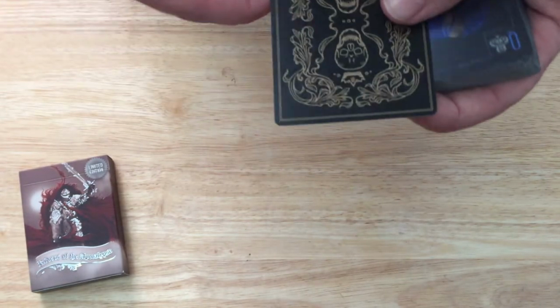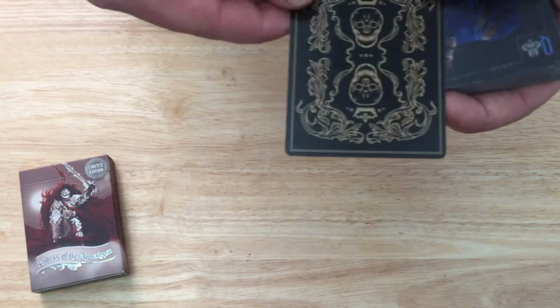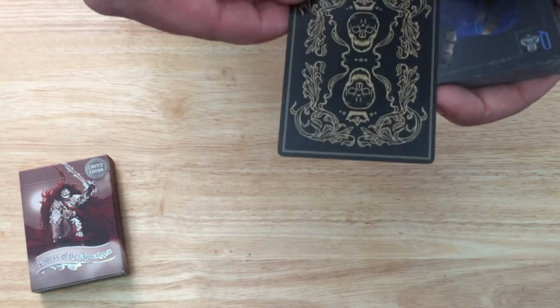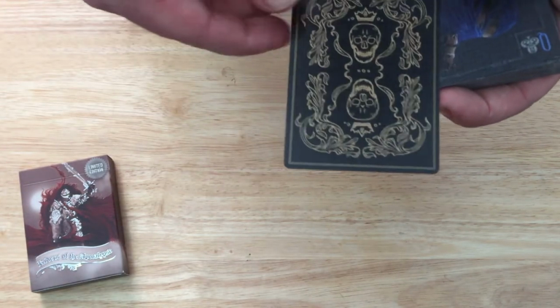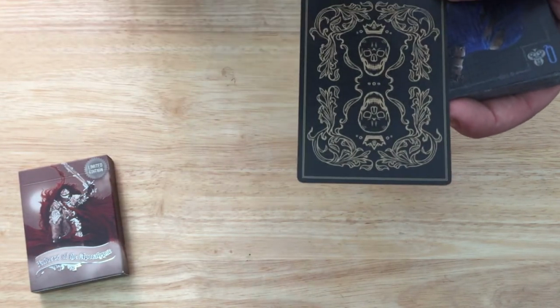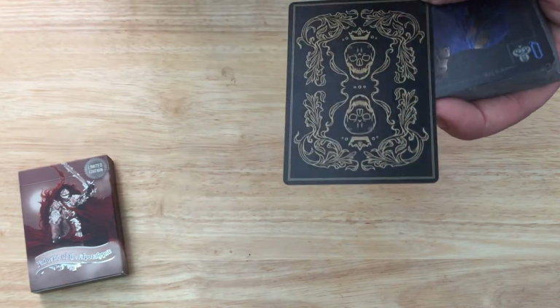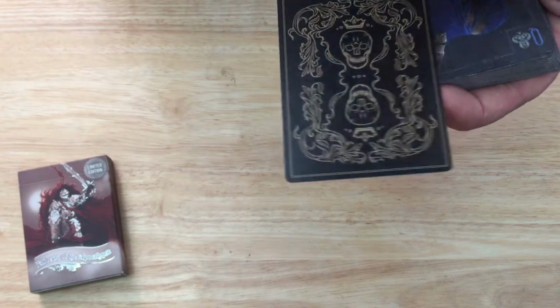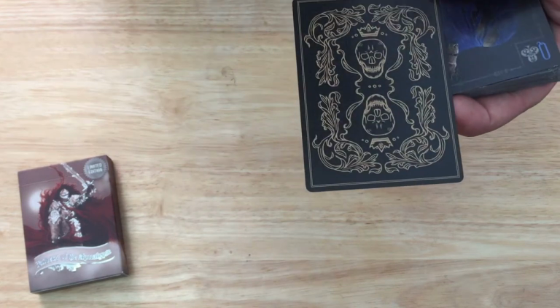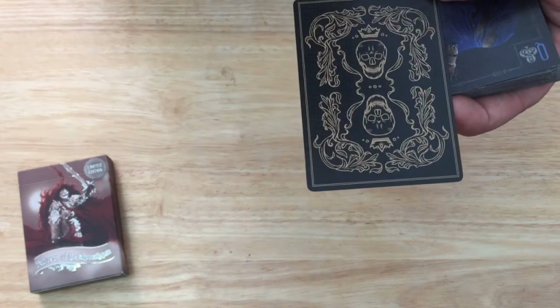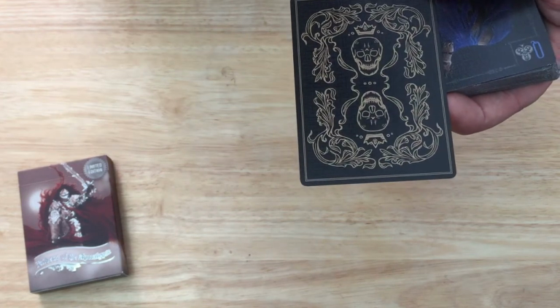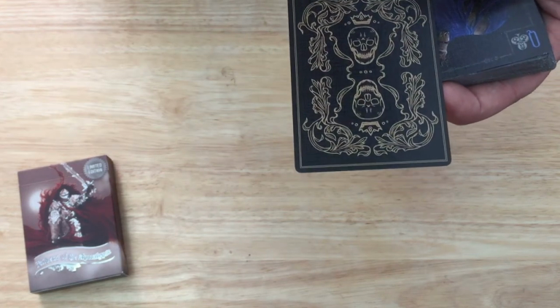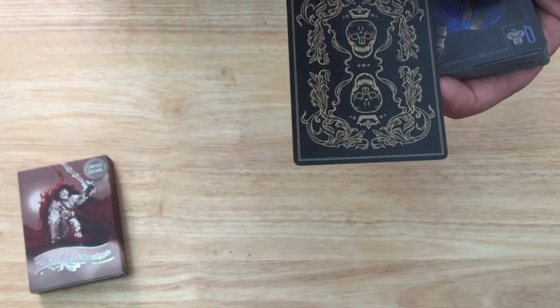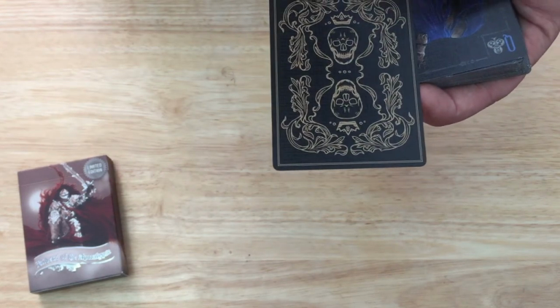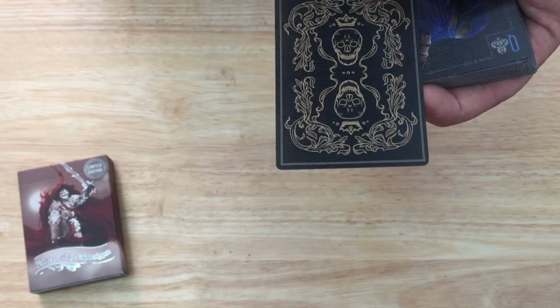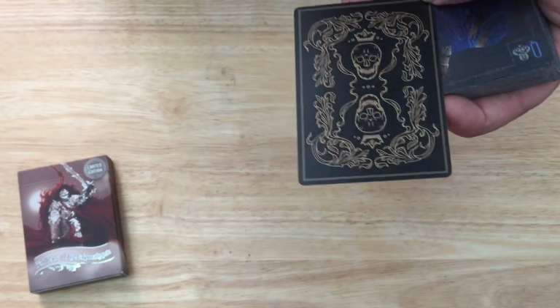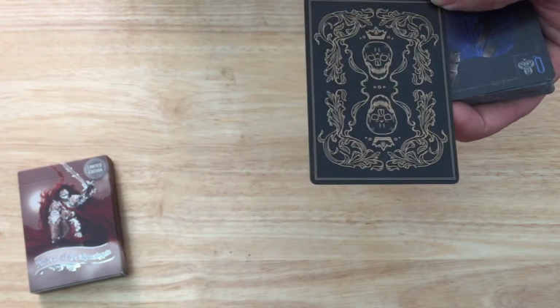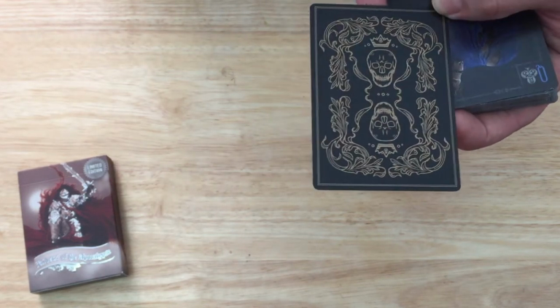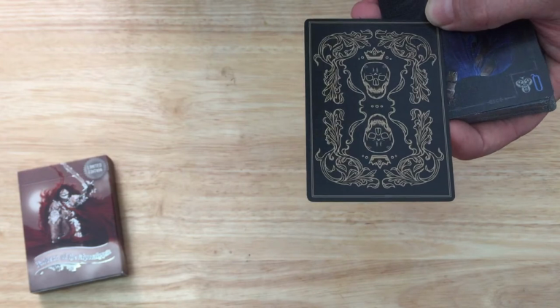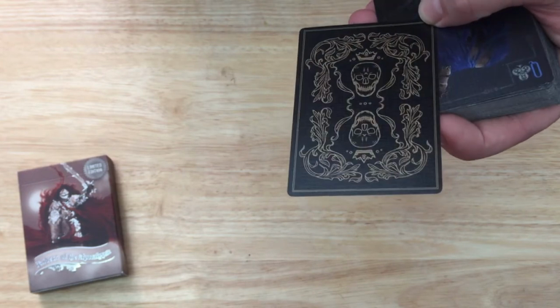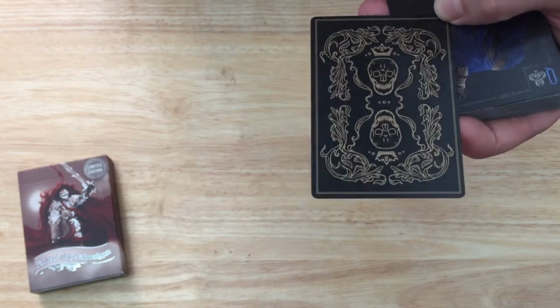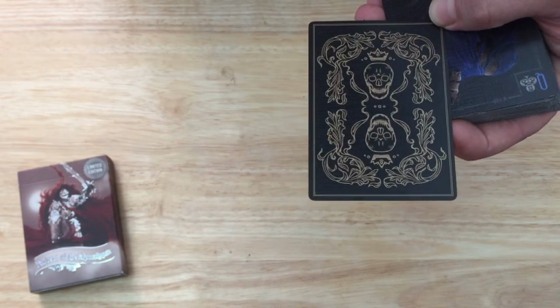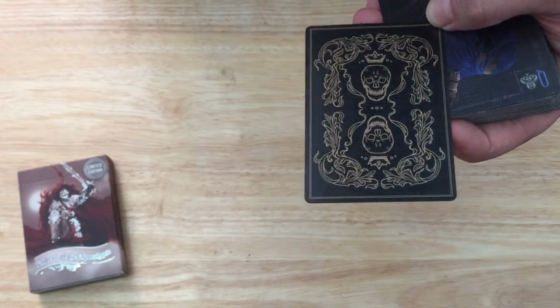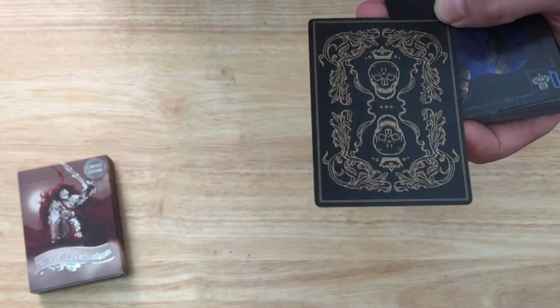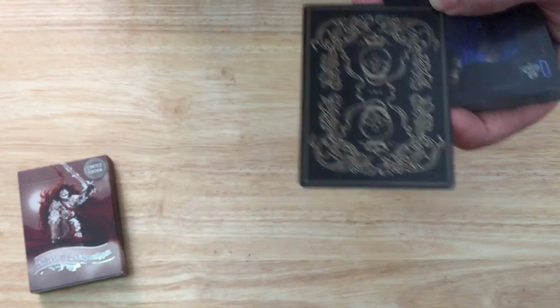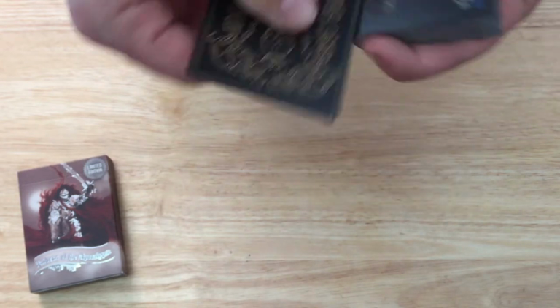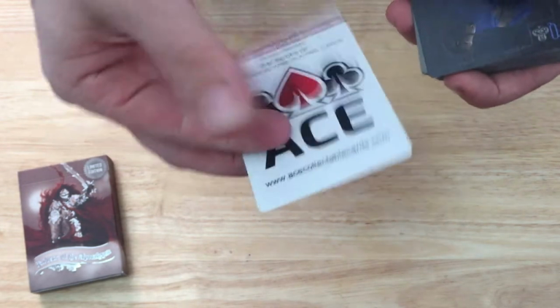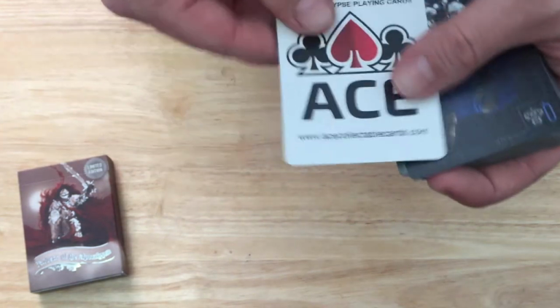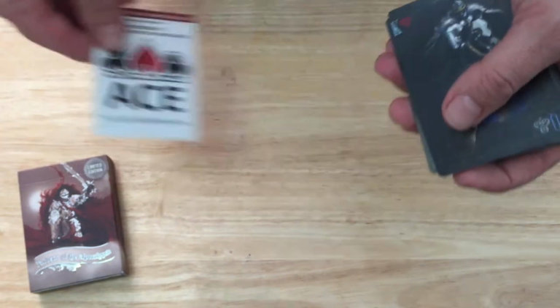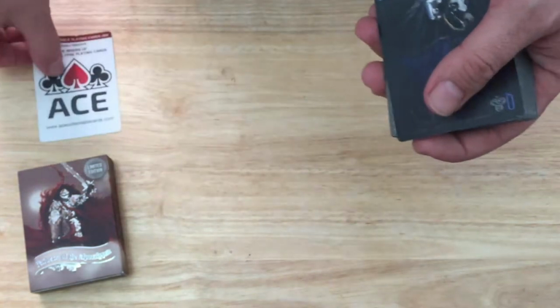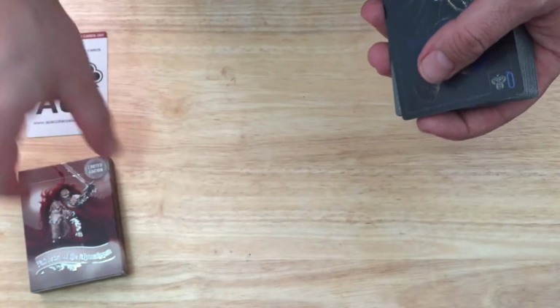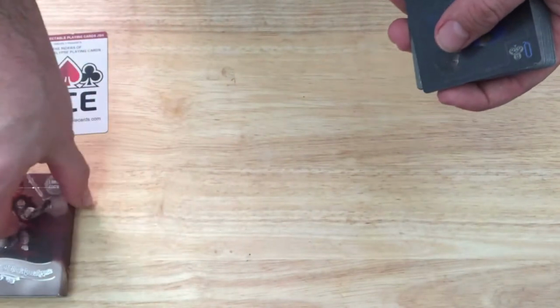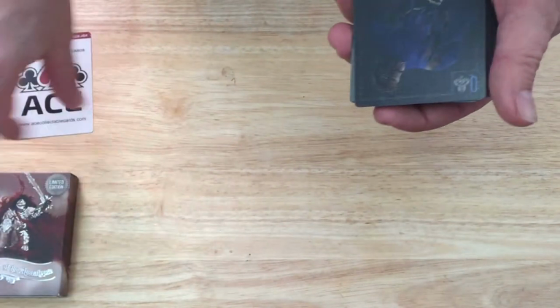There is a back design. It's kind of simple, a little bit ornate — kind of a skull, day-of-the-dead type look to it with some skulls and ornate details. Not the fanciest back design, but it's fine. It works.